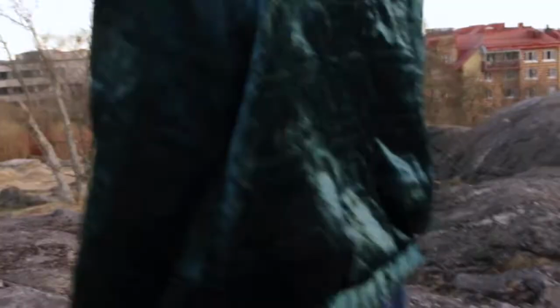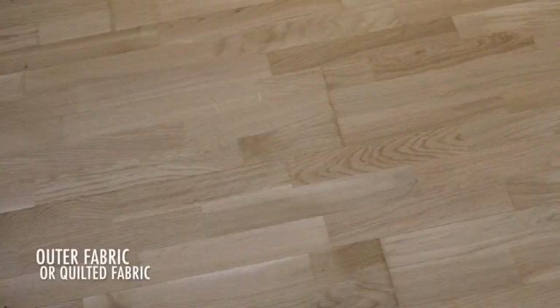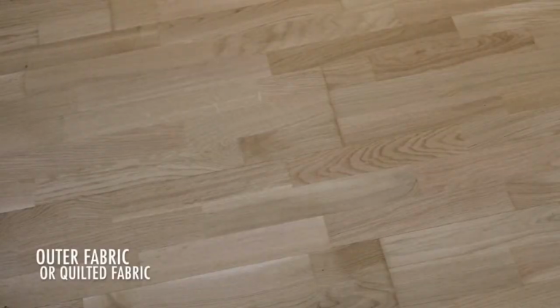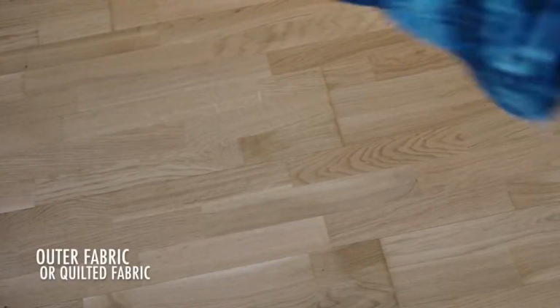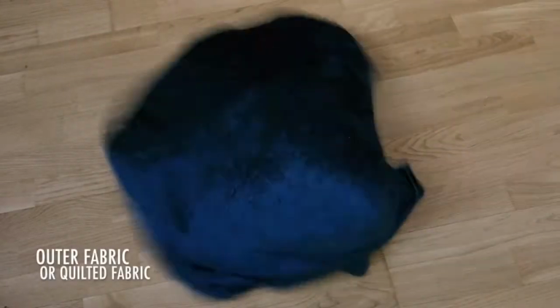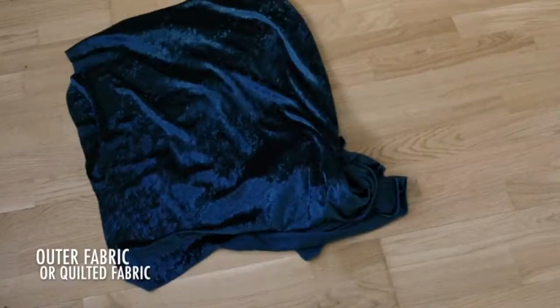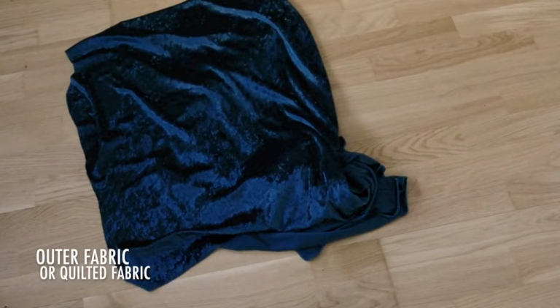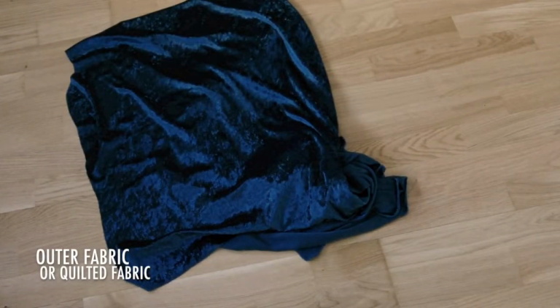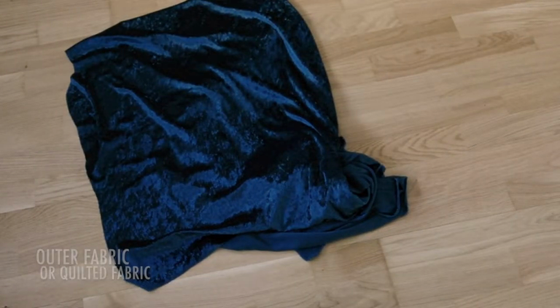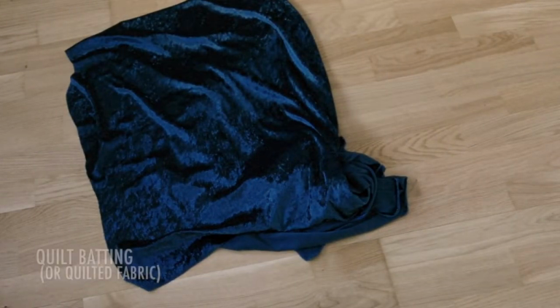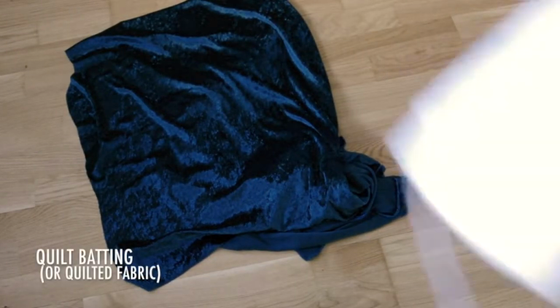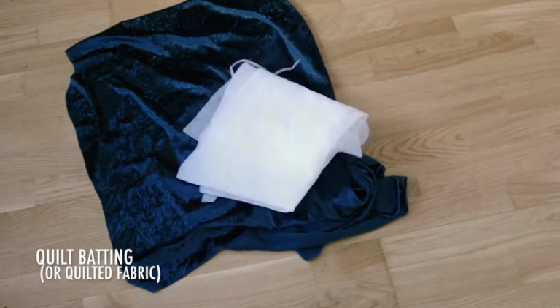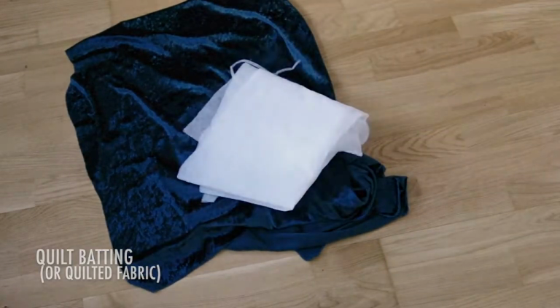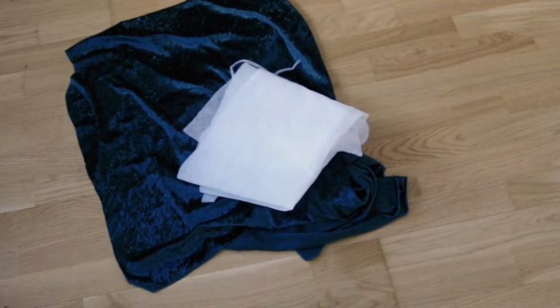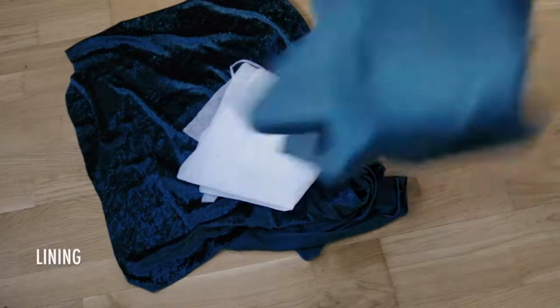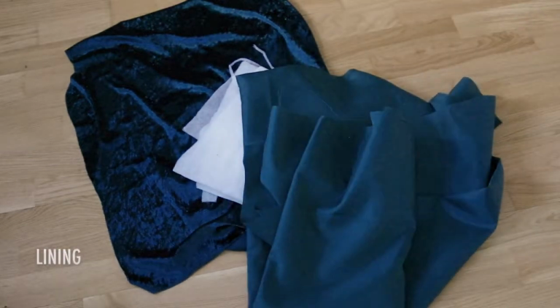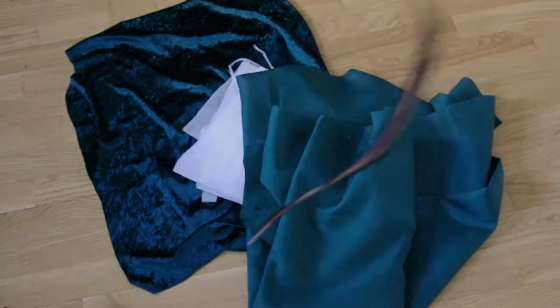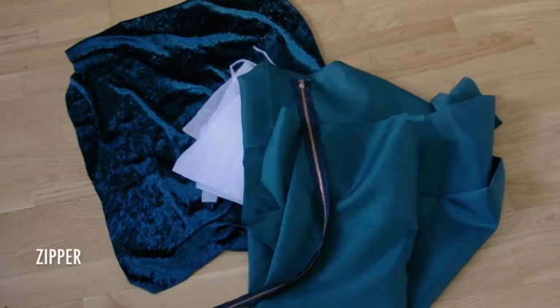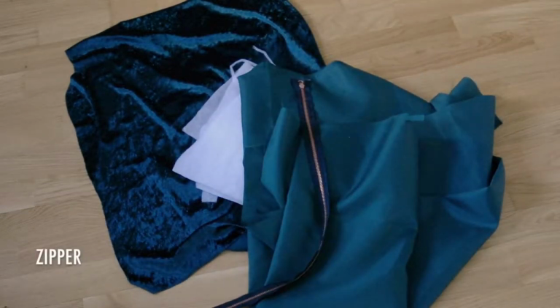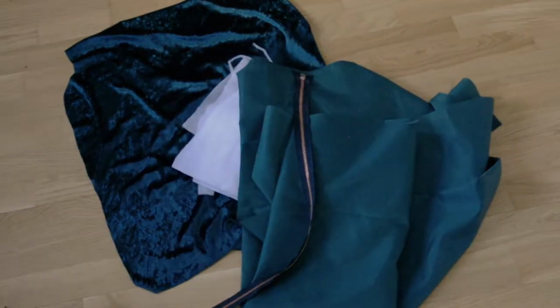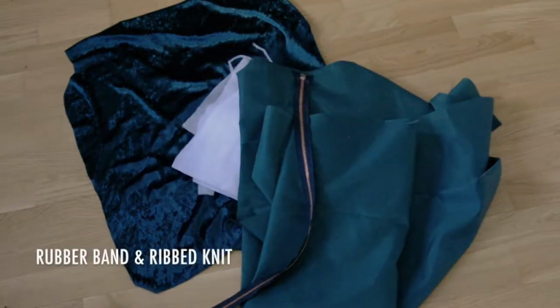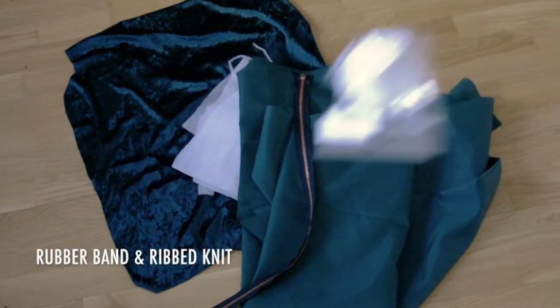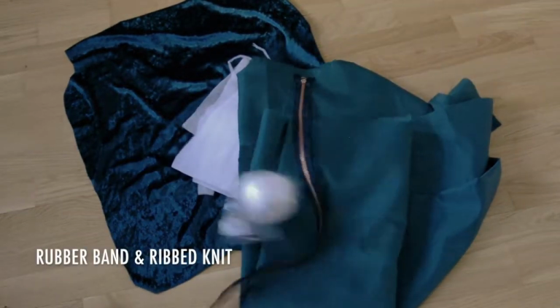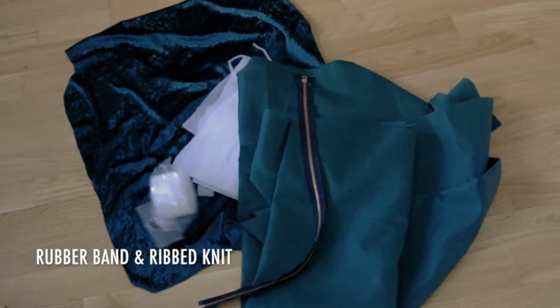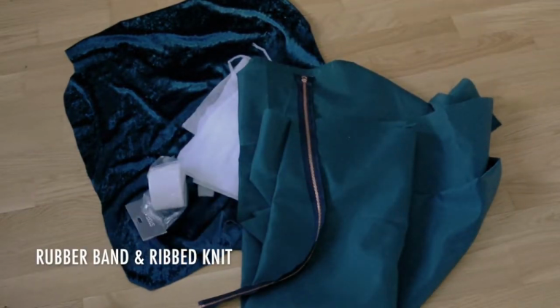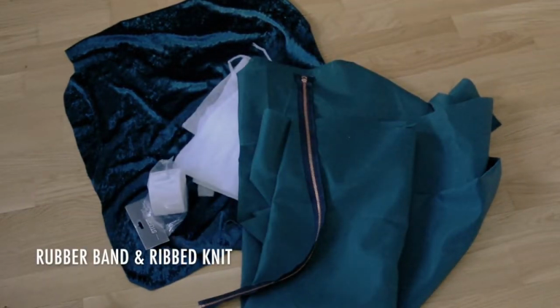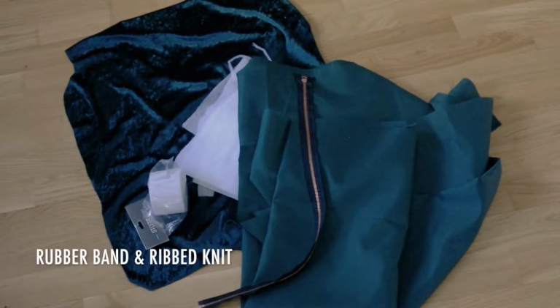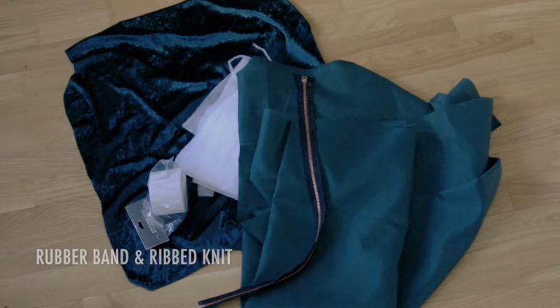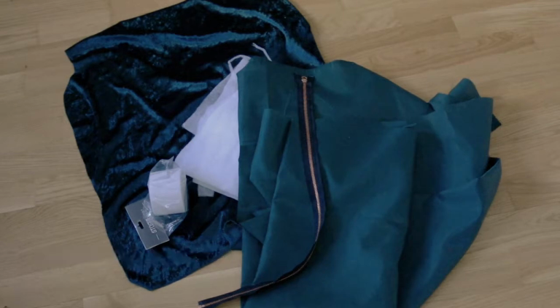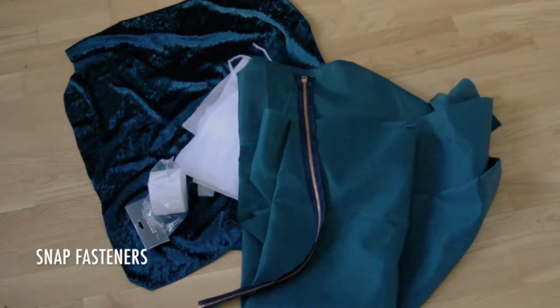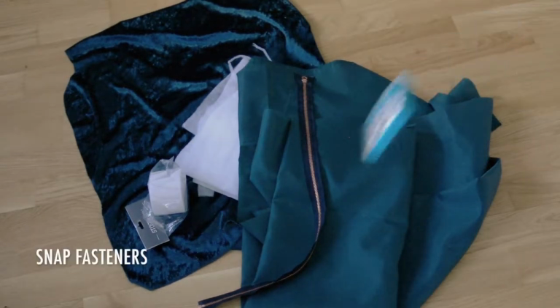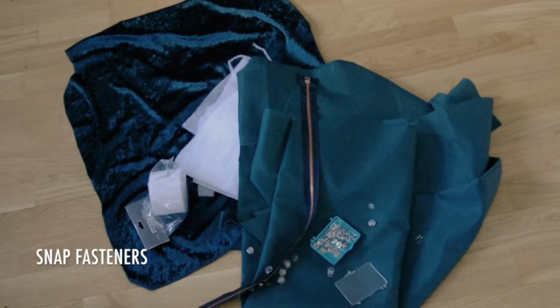Outer fabric for the quilting or quilted fabric, quilt padding, lining, zipper, rubber band for the hem, ribbed knit for sleeves and collar, and snap fasteners.